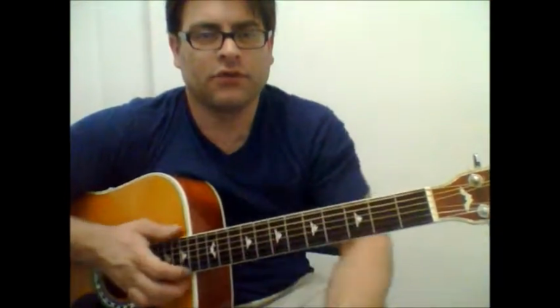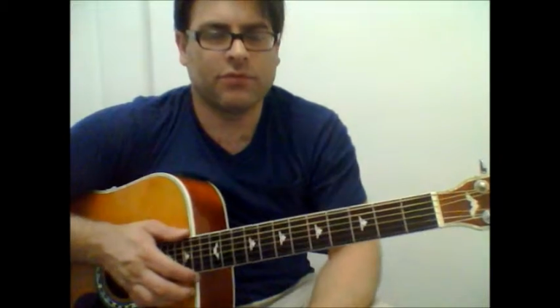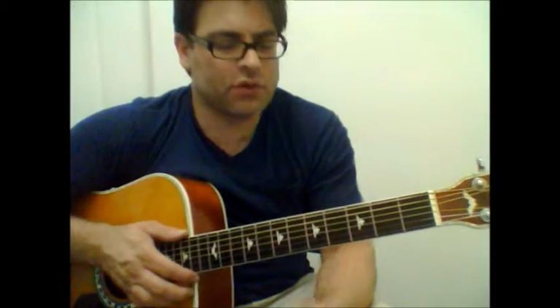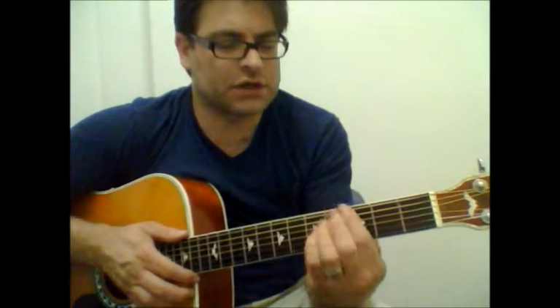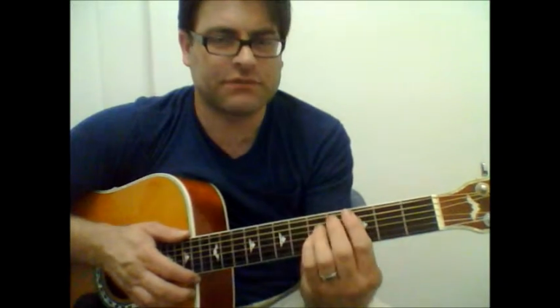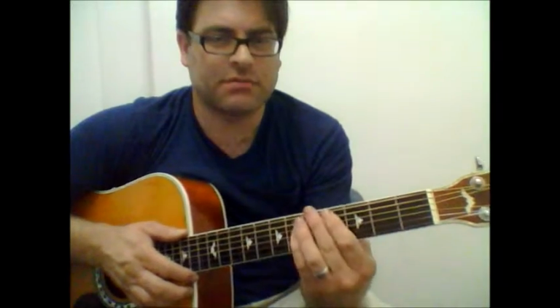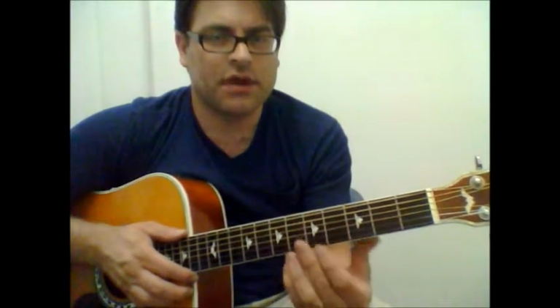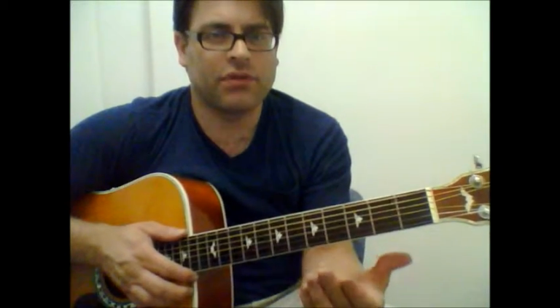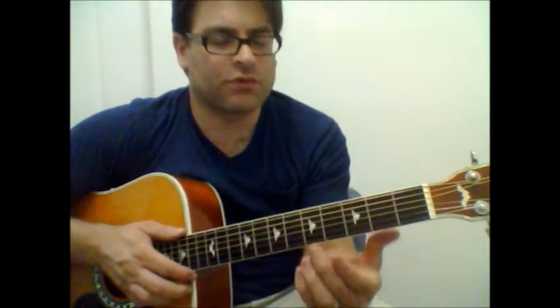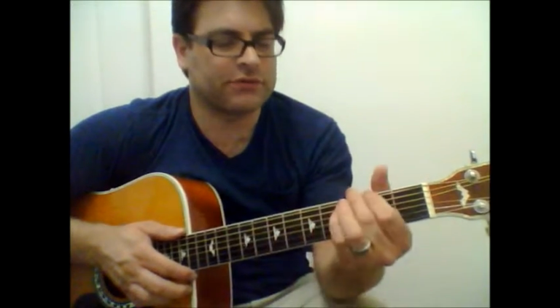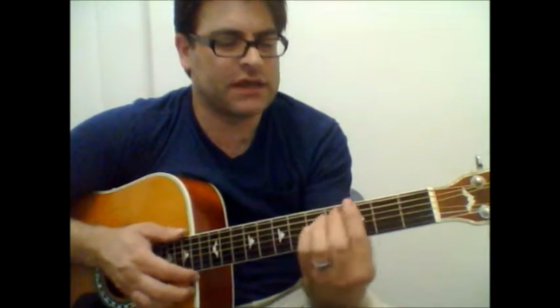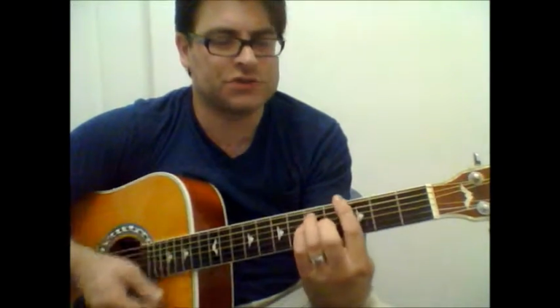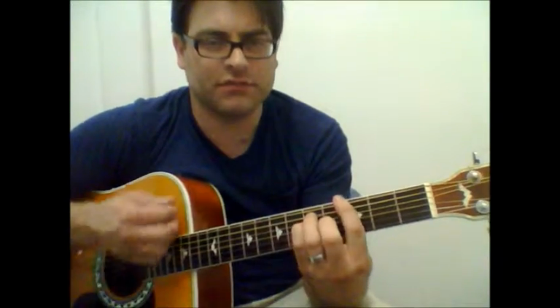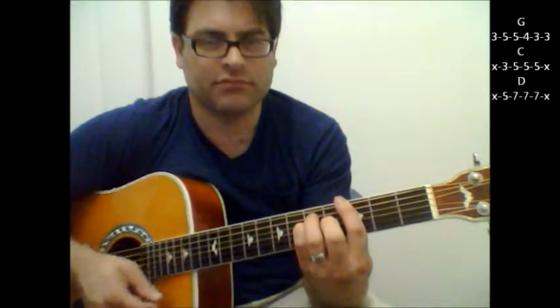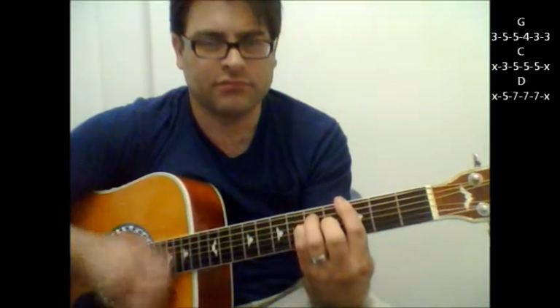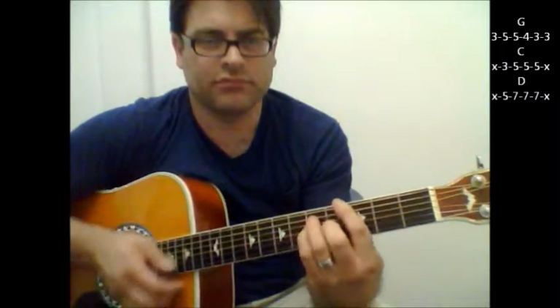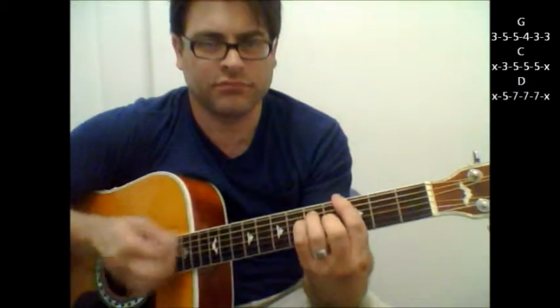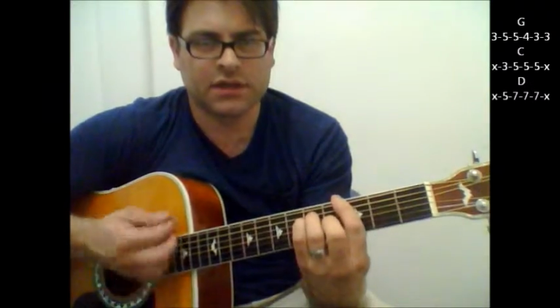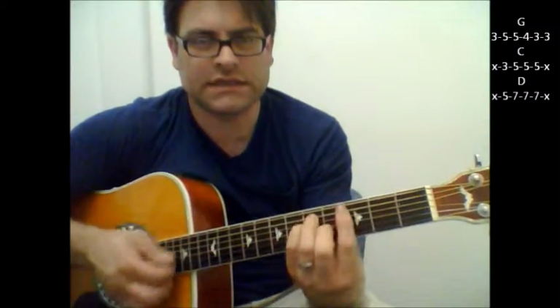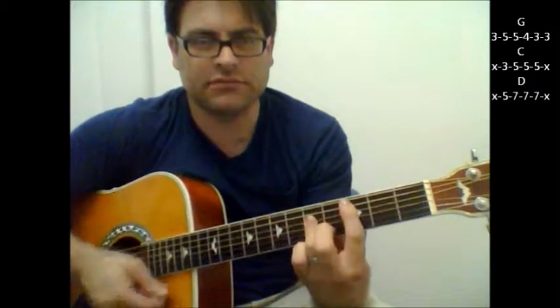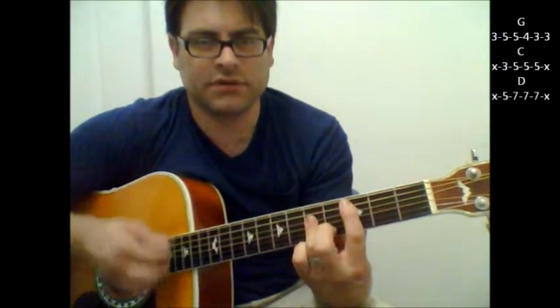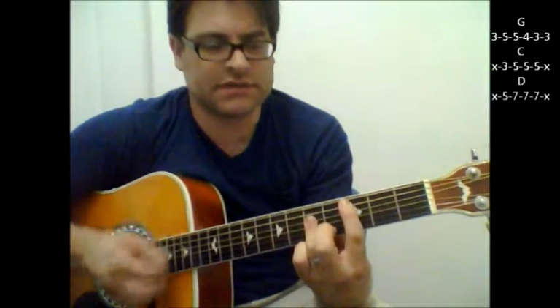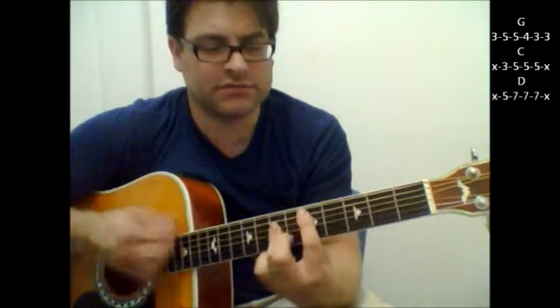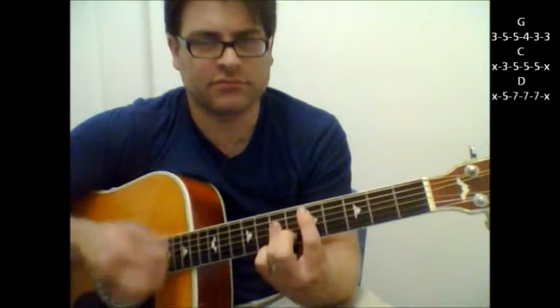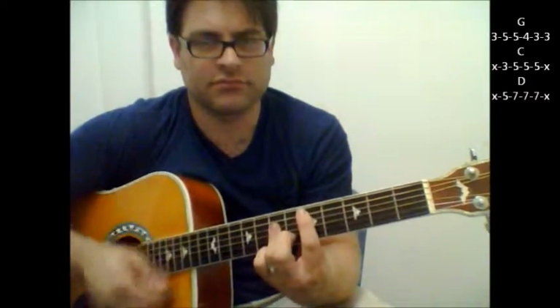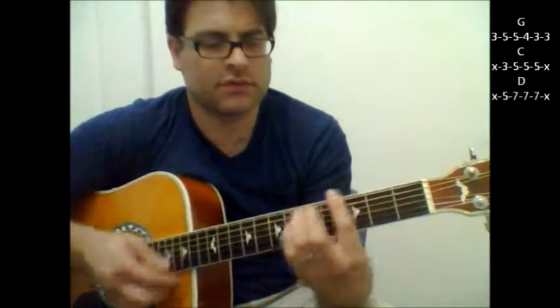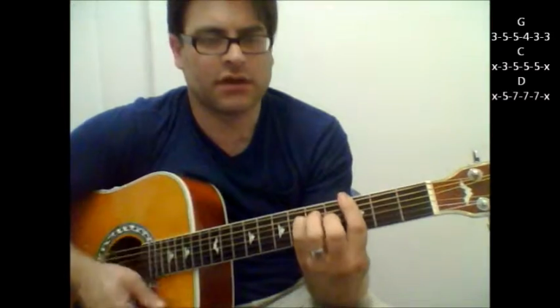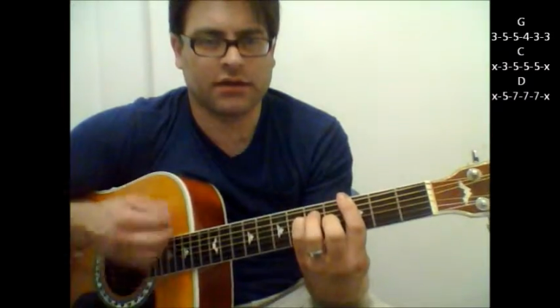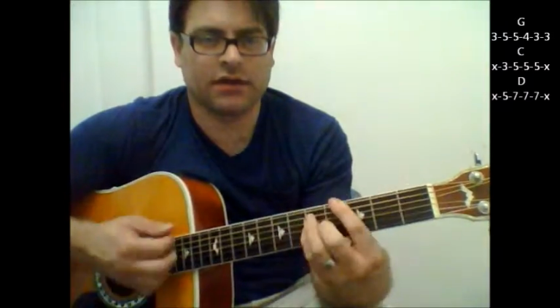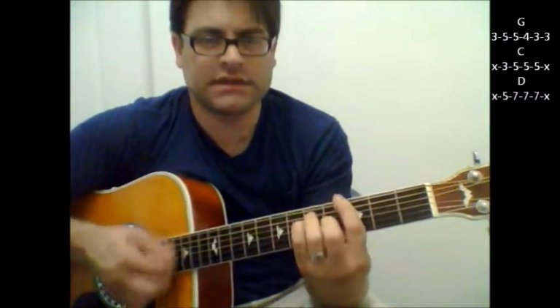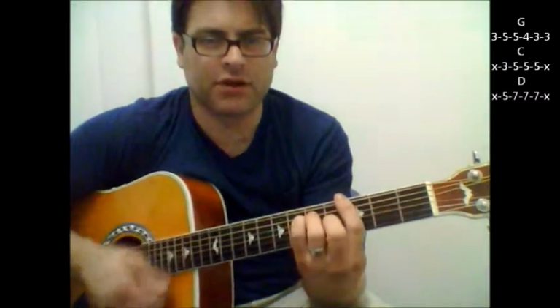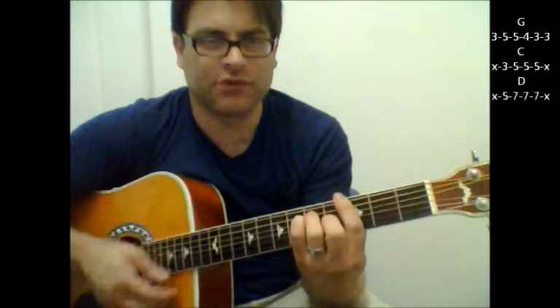So those are most of the chords you're going to end up using in the beginning part. But then when the song really starts coming in, it's G, C, D. And you can see I'm barring those chords.